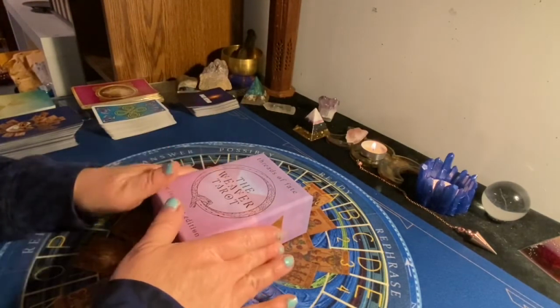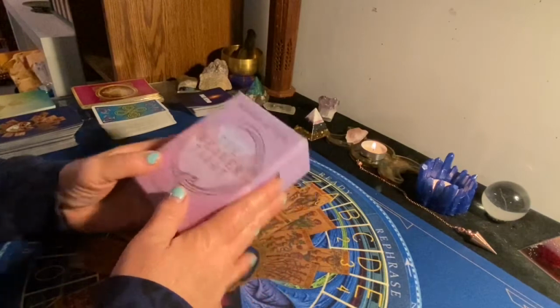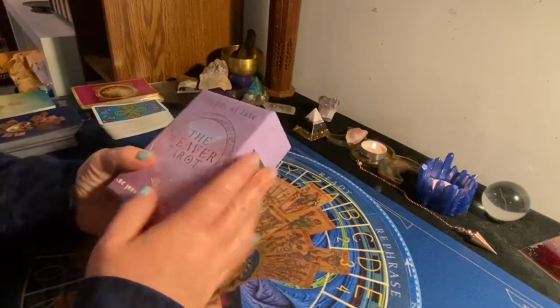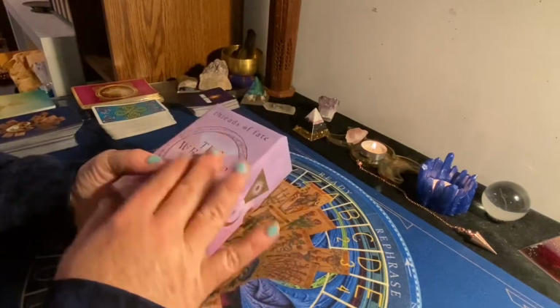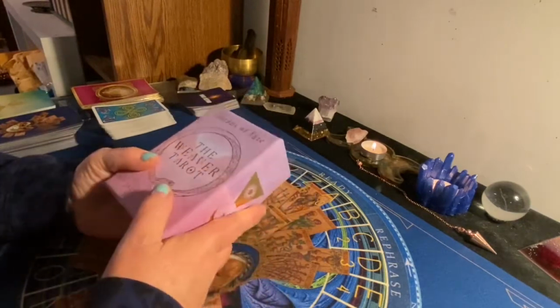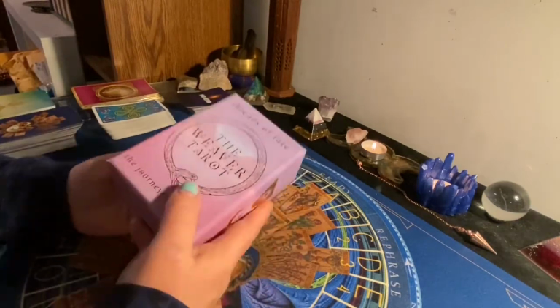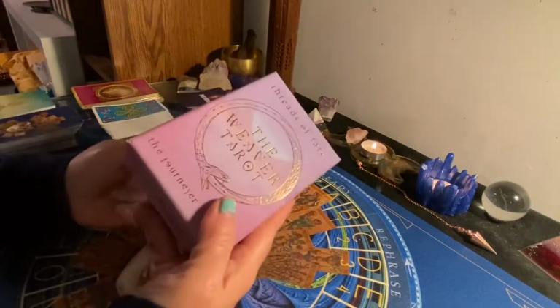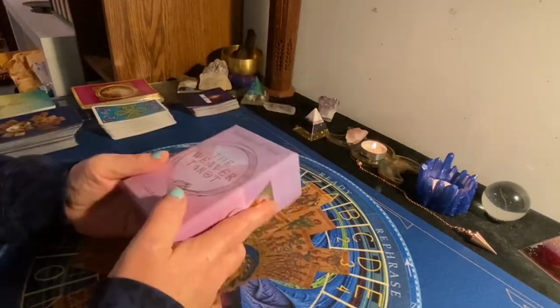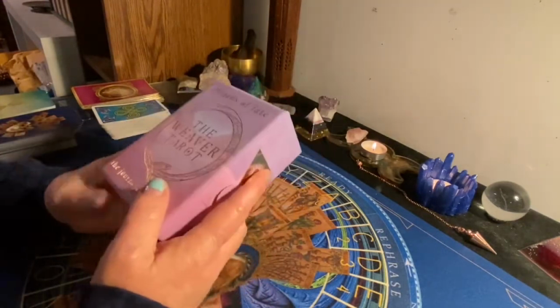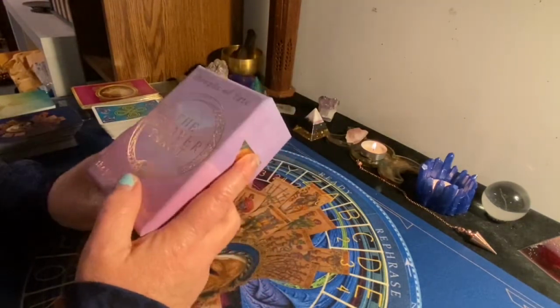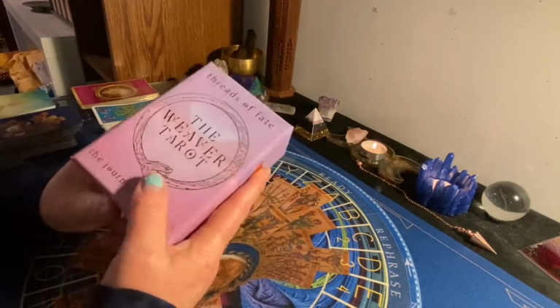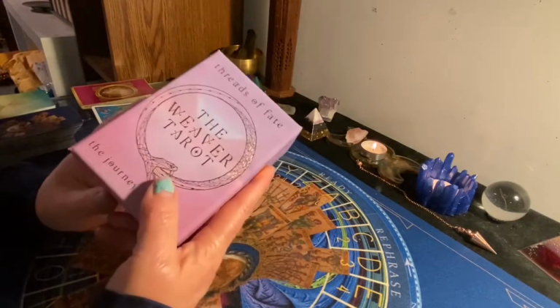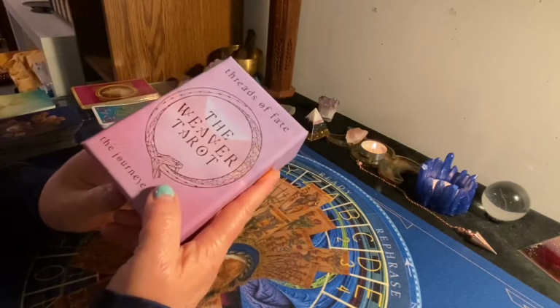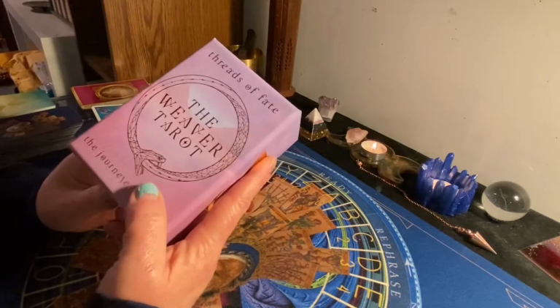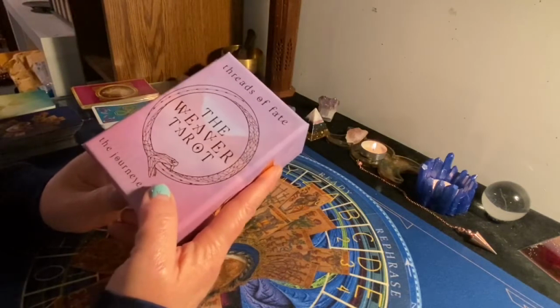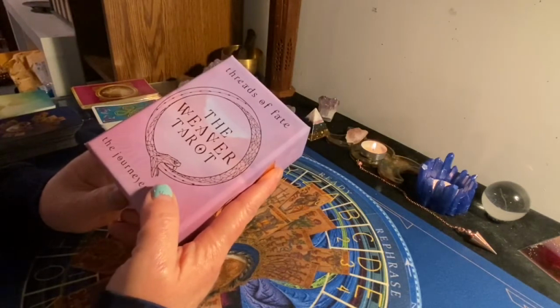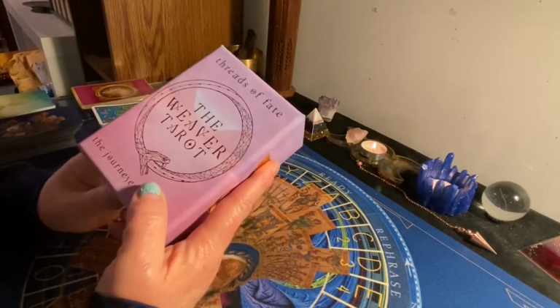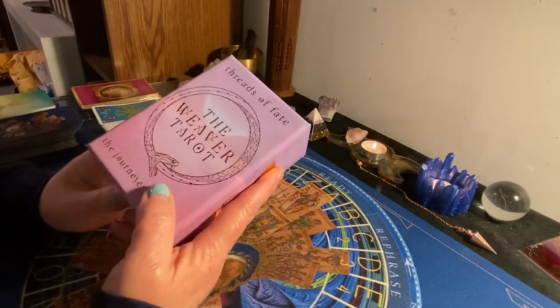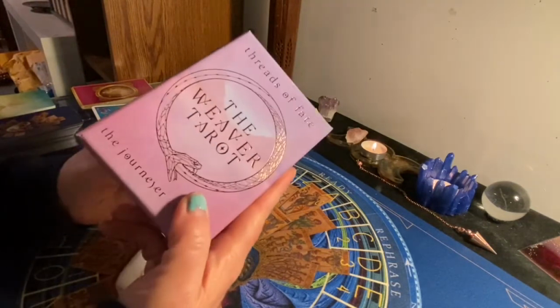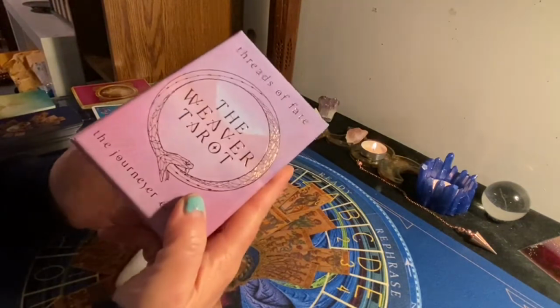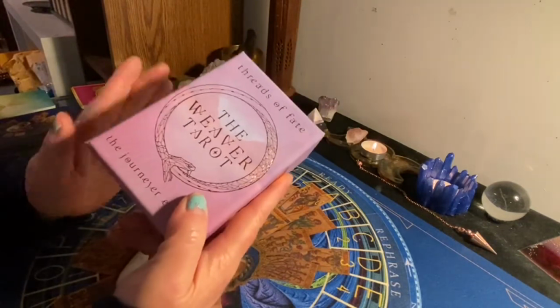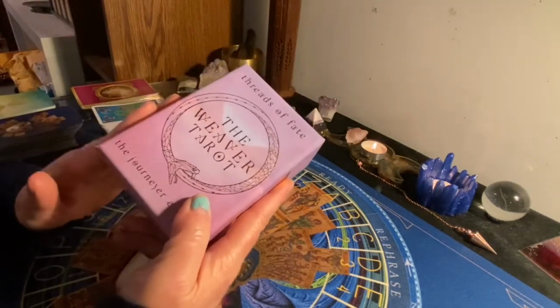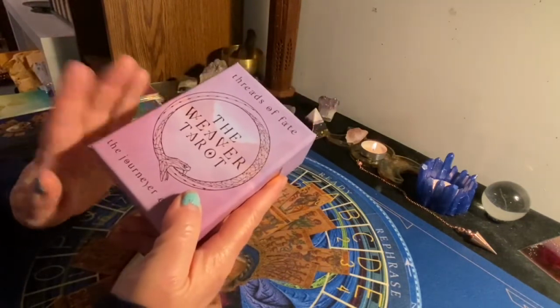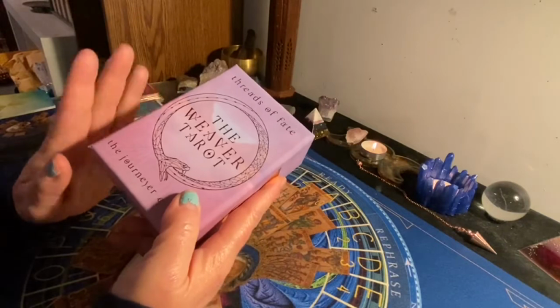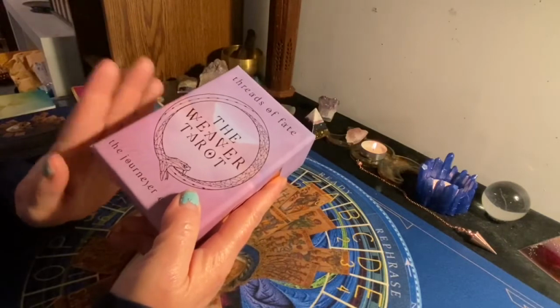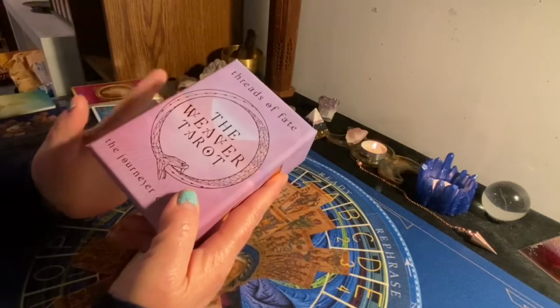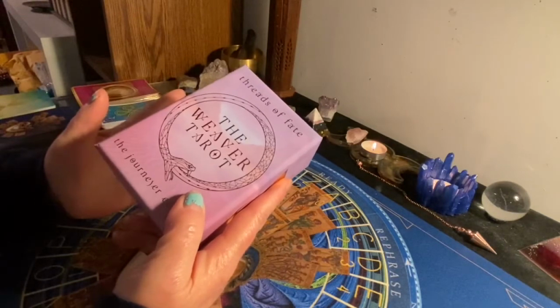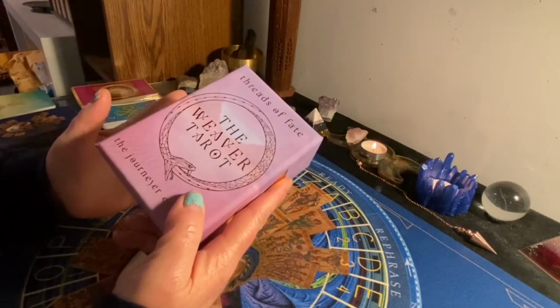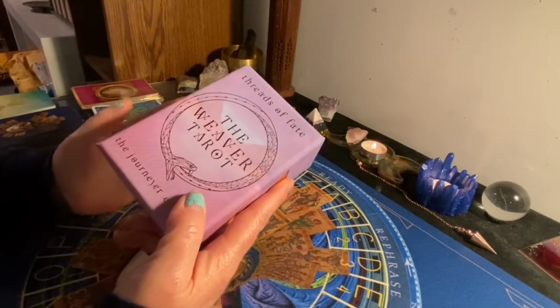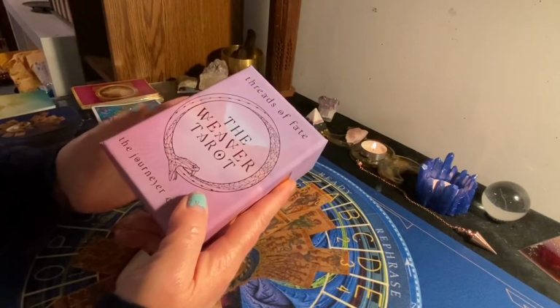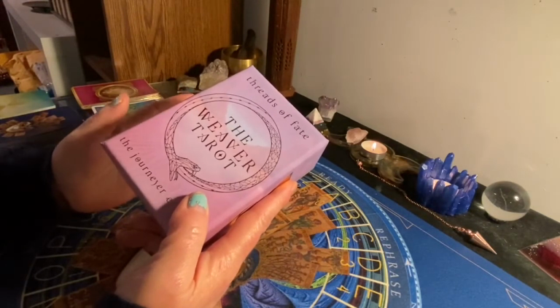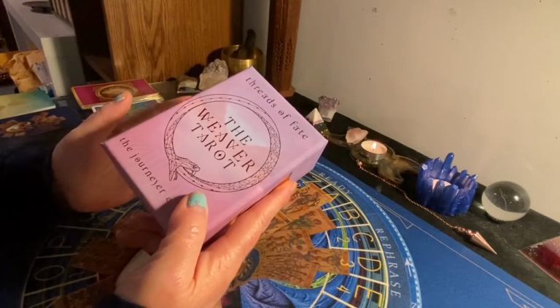So what I'm gonna do here is go through this deck. I'm gonna use this deck in my next daily reading, and I may be using it for my free reading Wednesday night at 8:30 PM Eastern time.